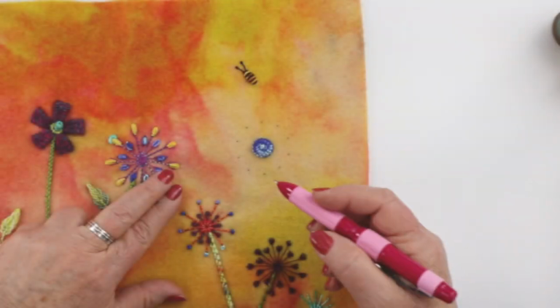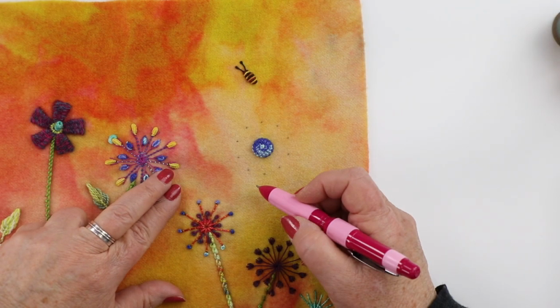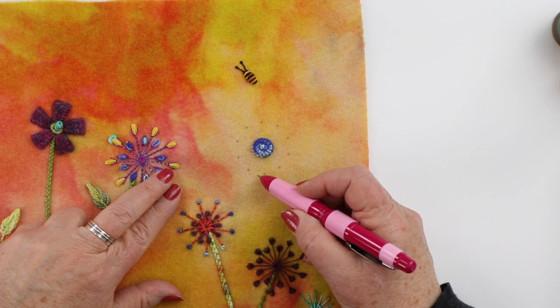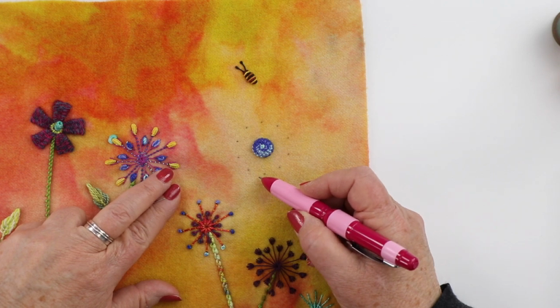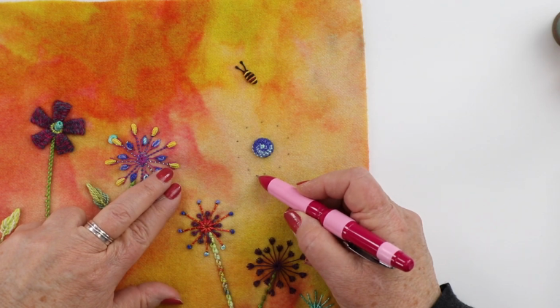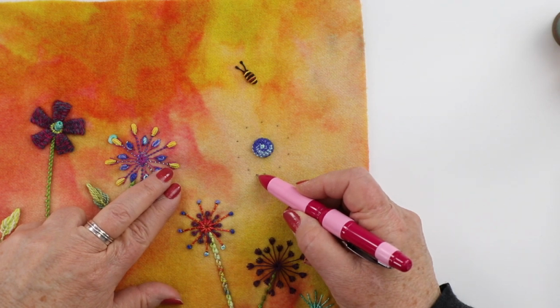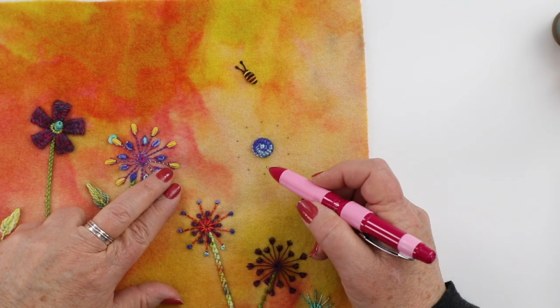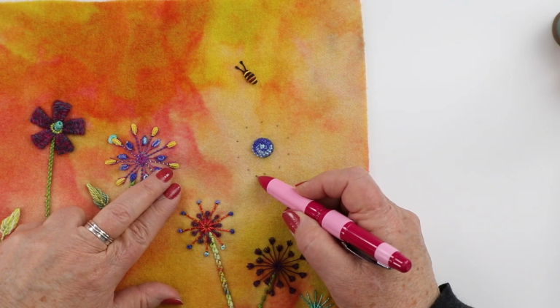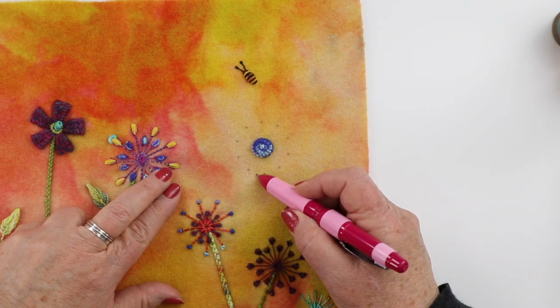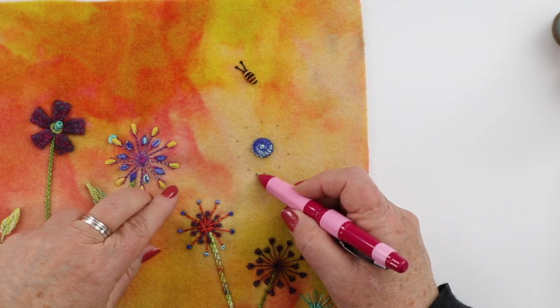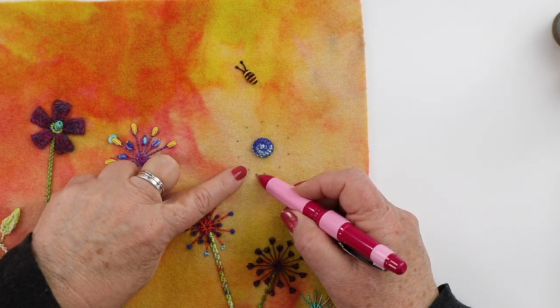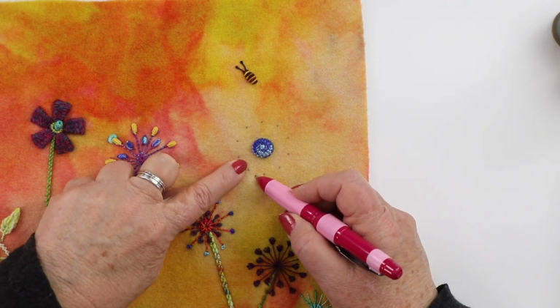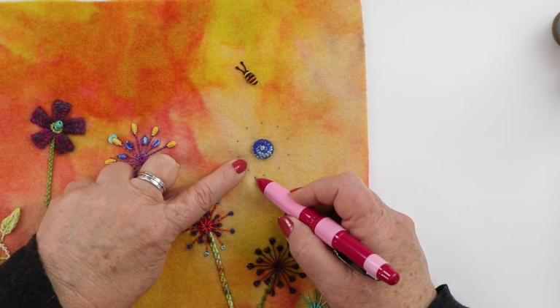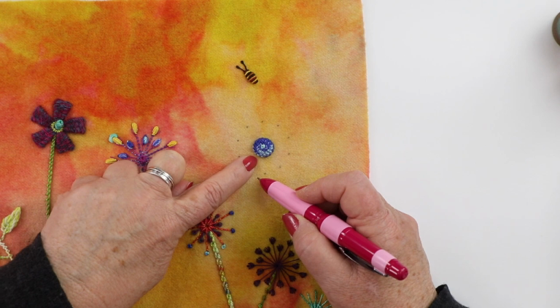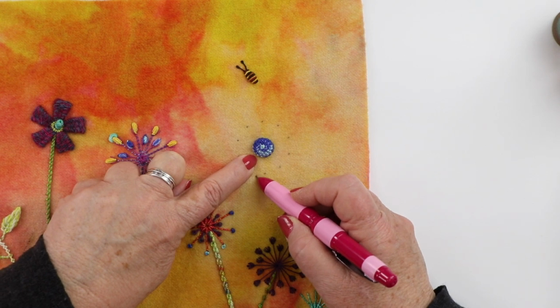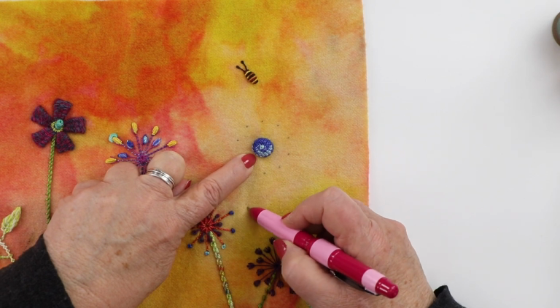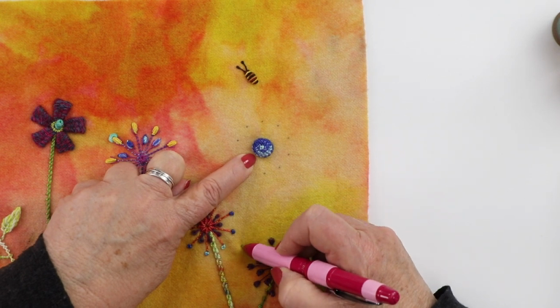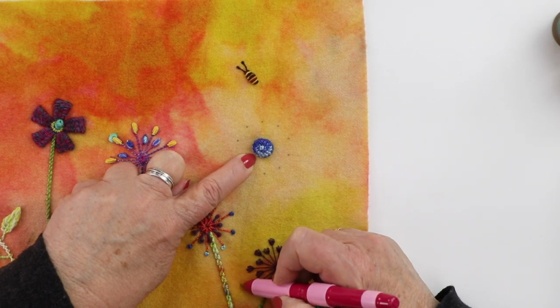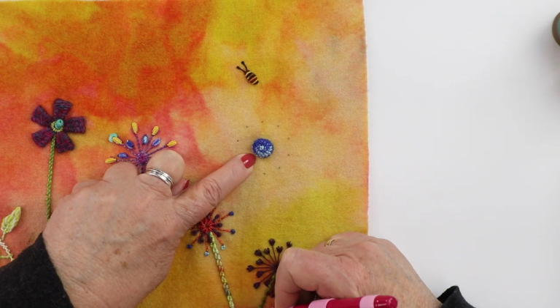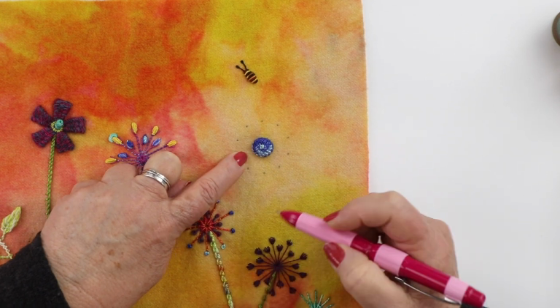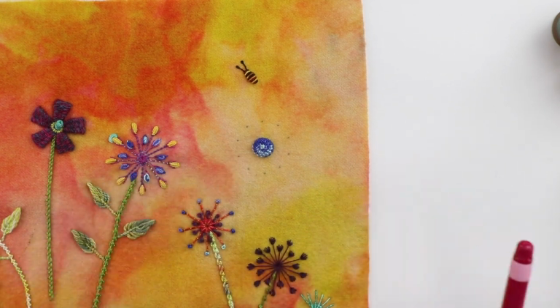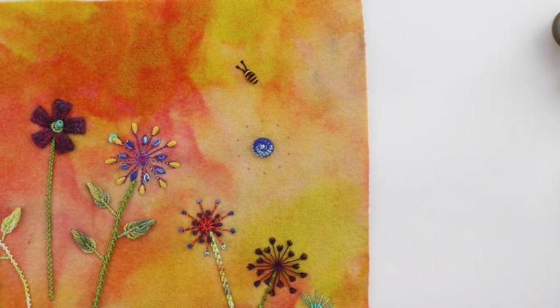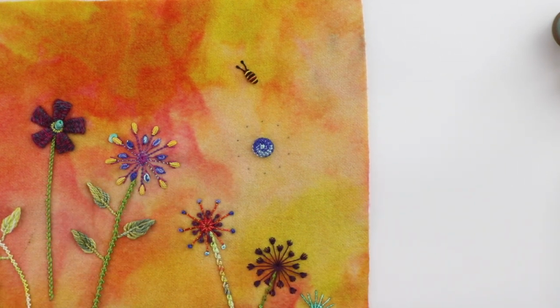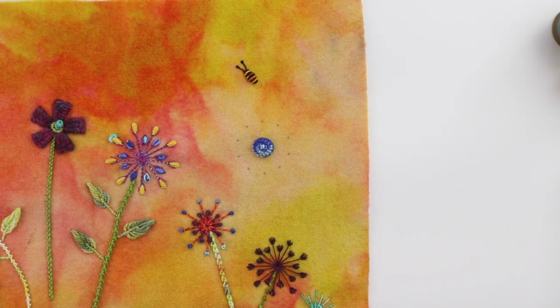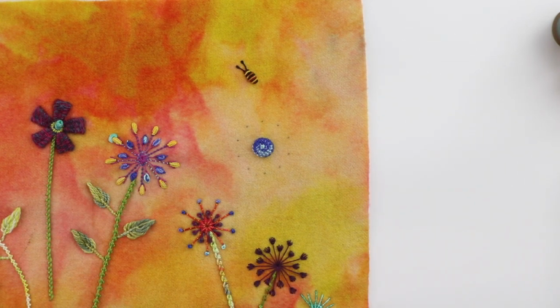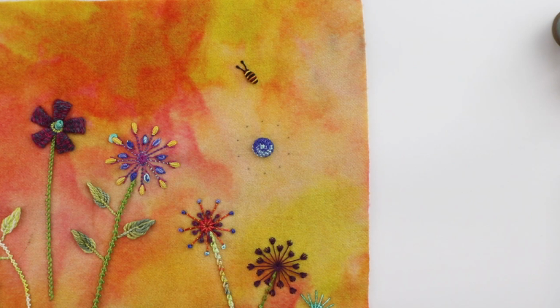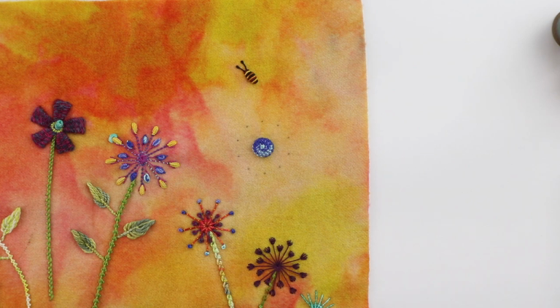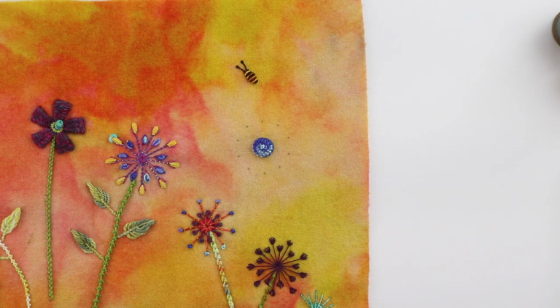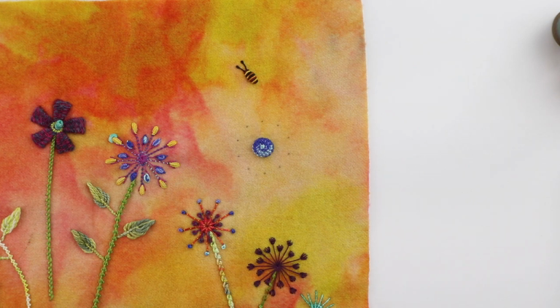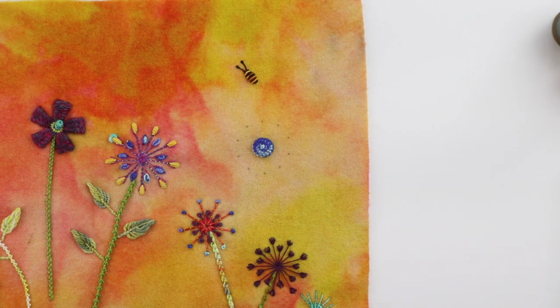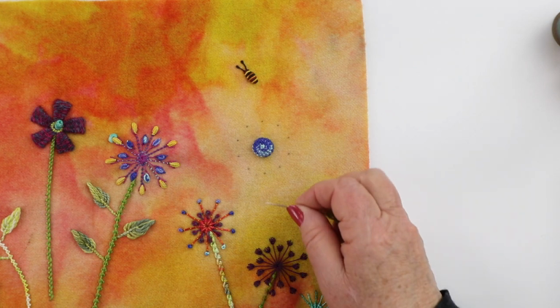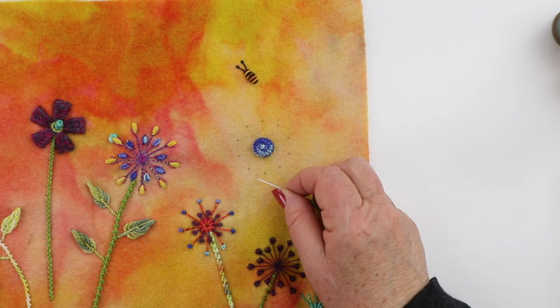I'm going to do a little Wheat Ear Stitch here to give you a little demo. I'm just going to make a chalk line from there down like that so that I have a guide for the center of my stitch.